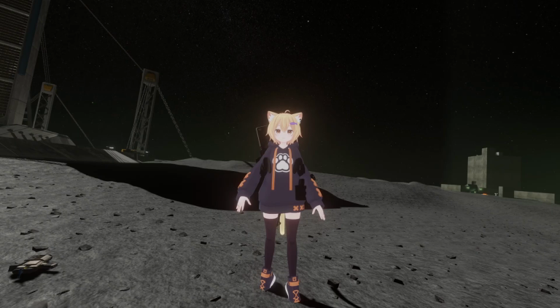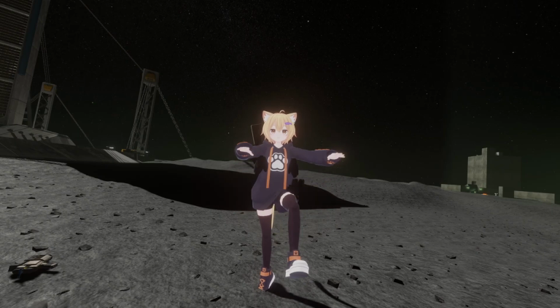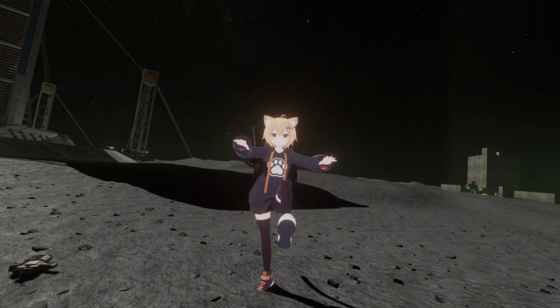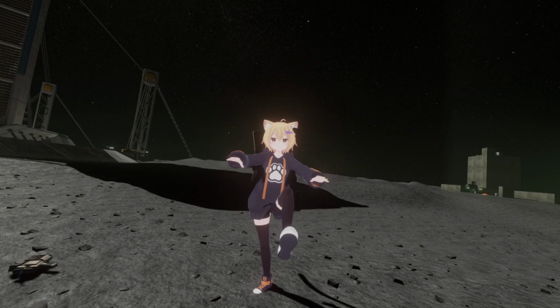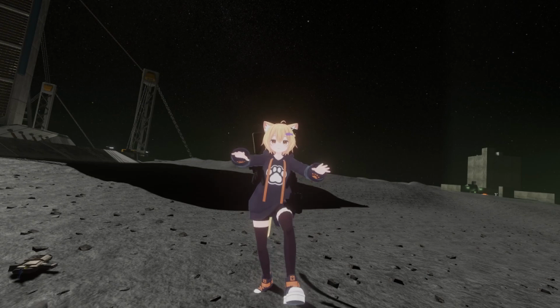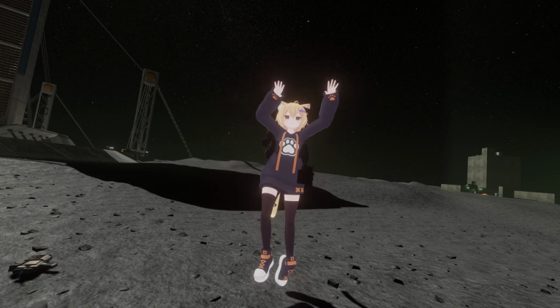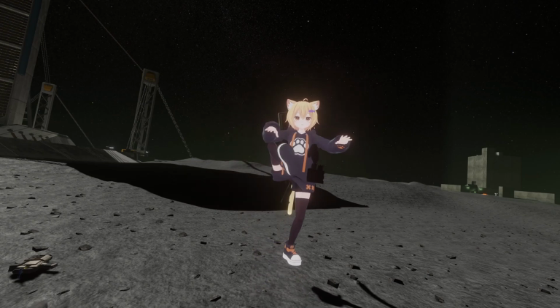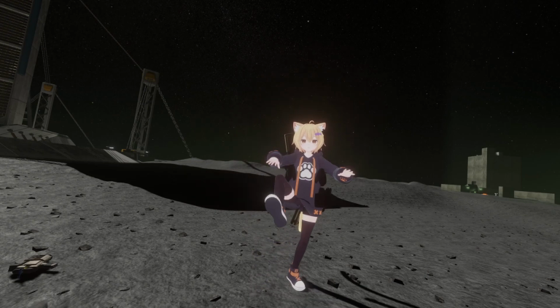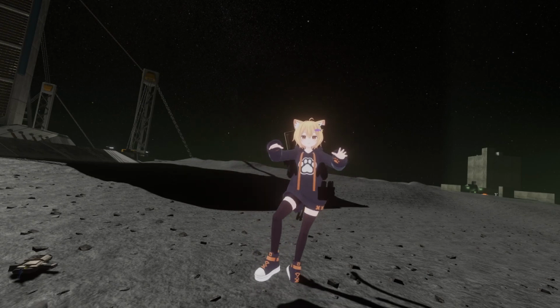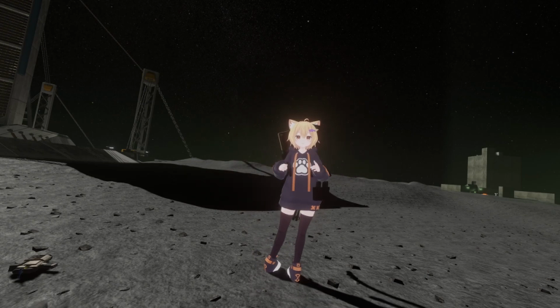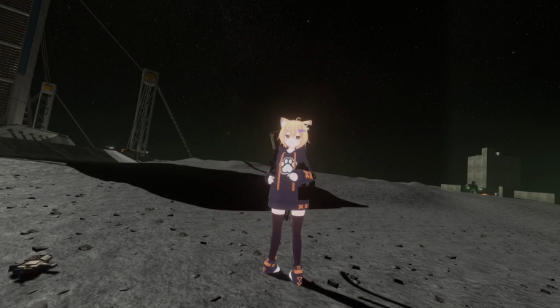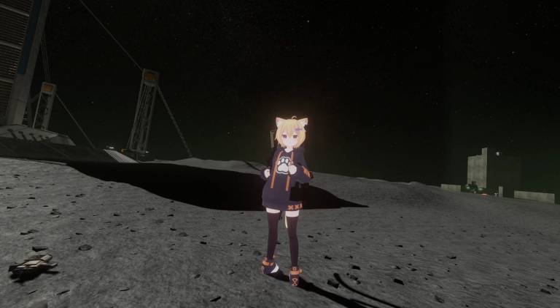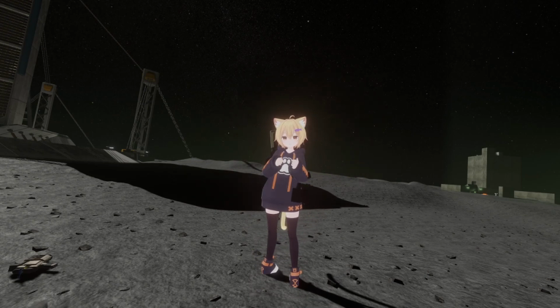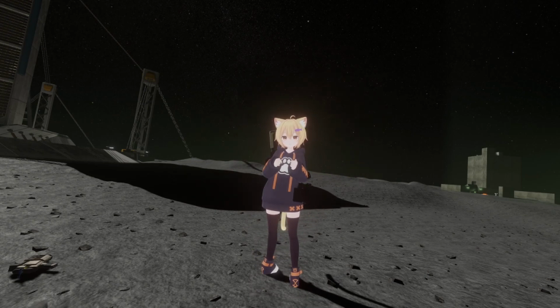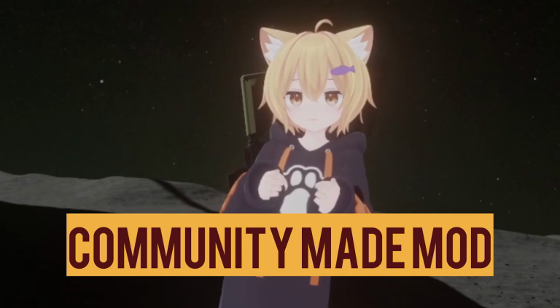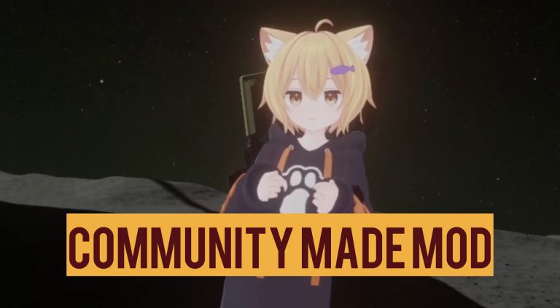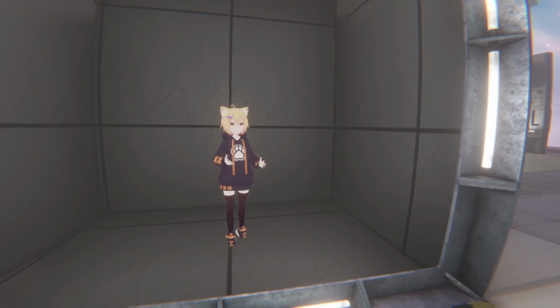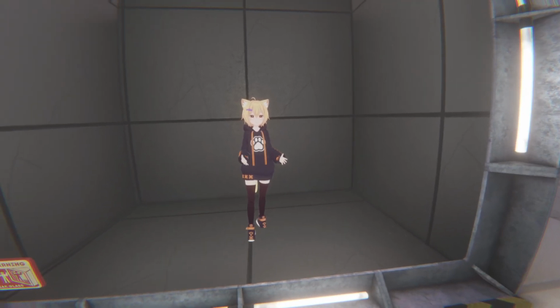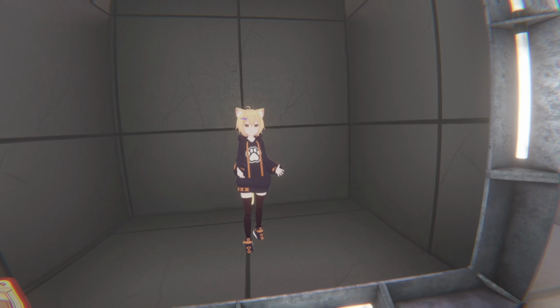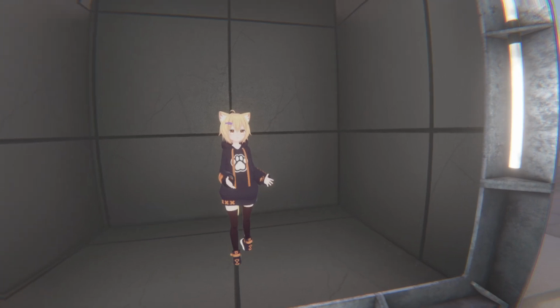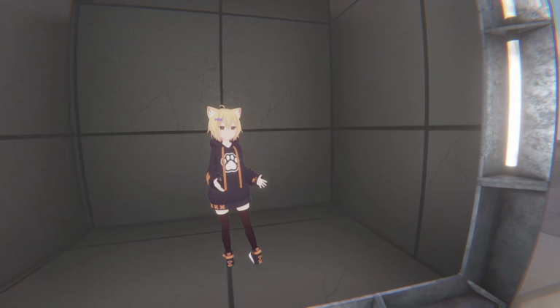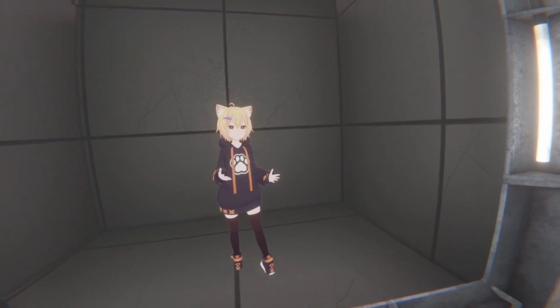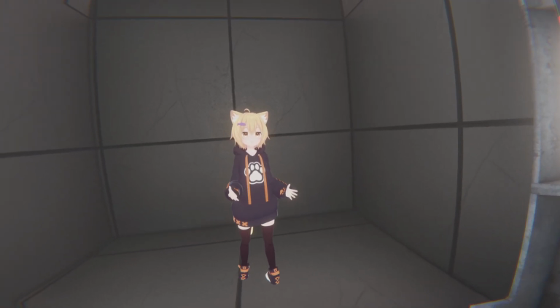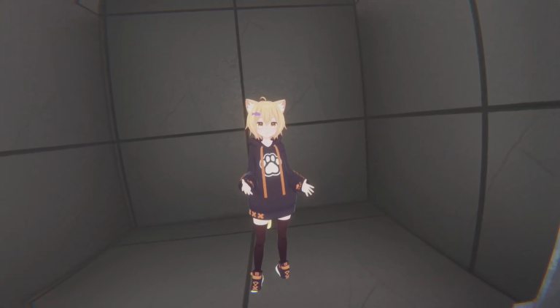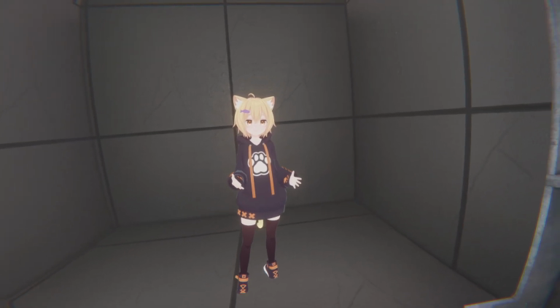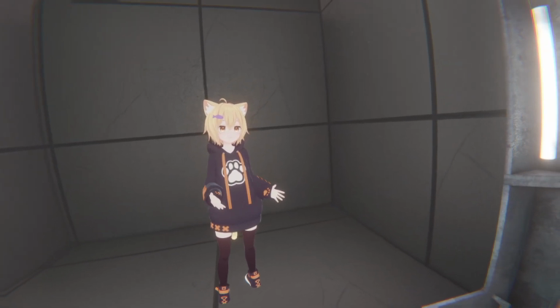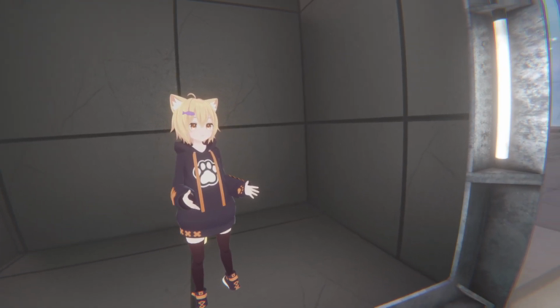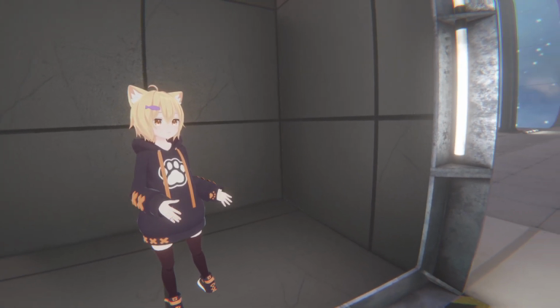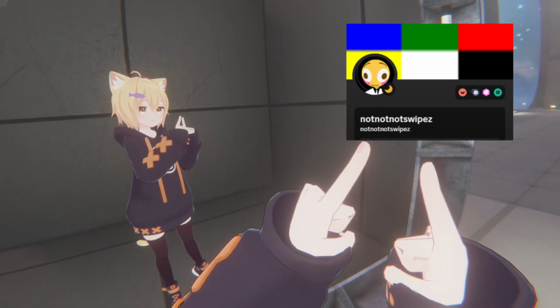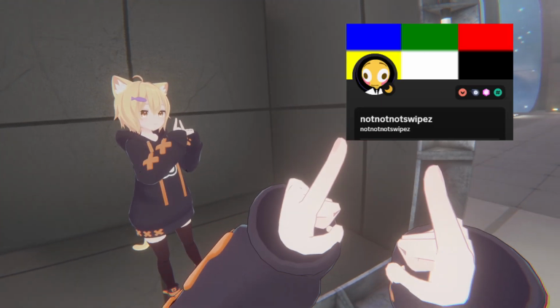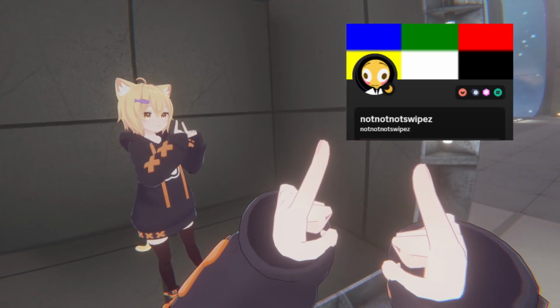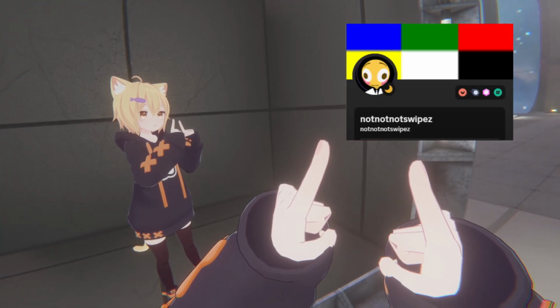Full Body Tracking is here for Bonelab — well, kinda. This is a mod that is currently in beta, and it's being developed by the mod creator NotNotNotSwipes.